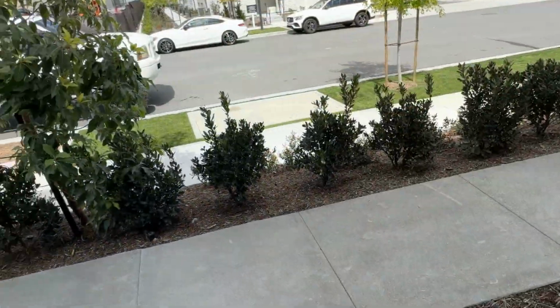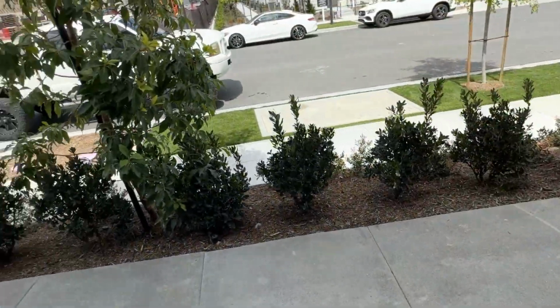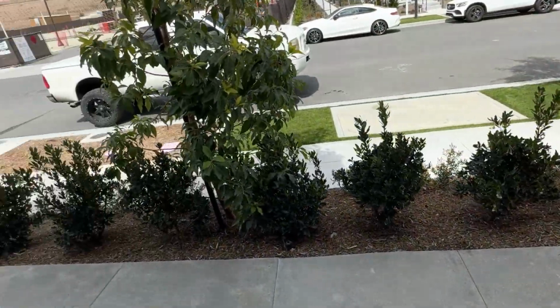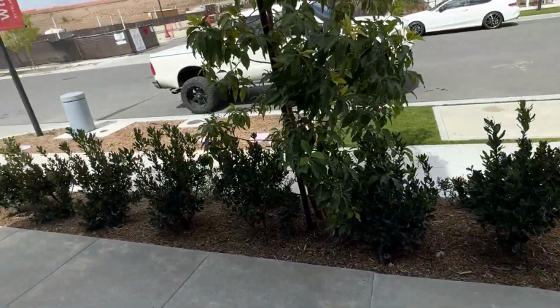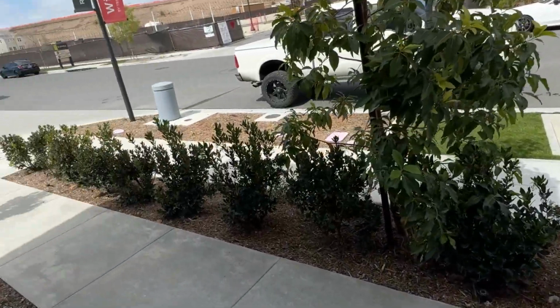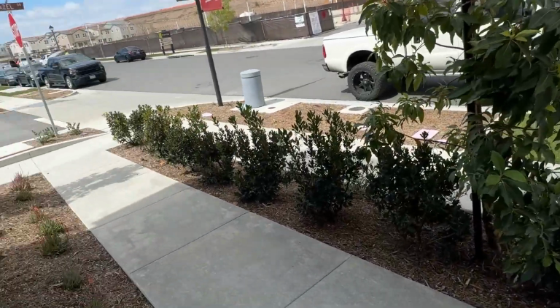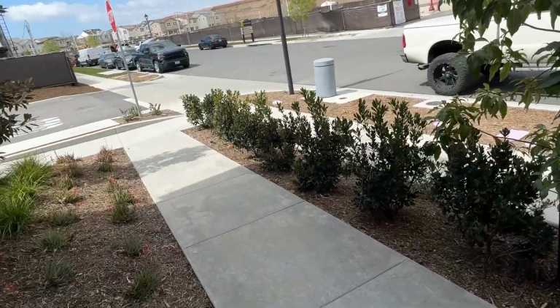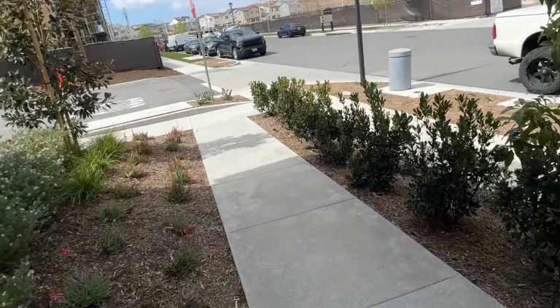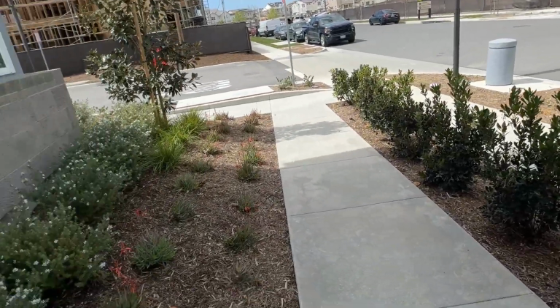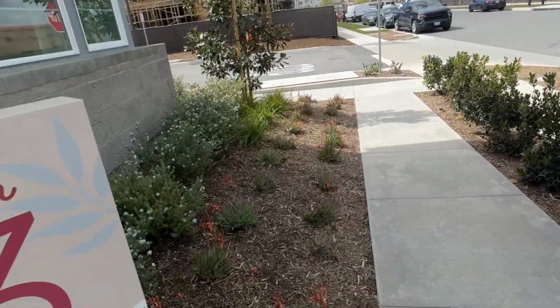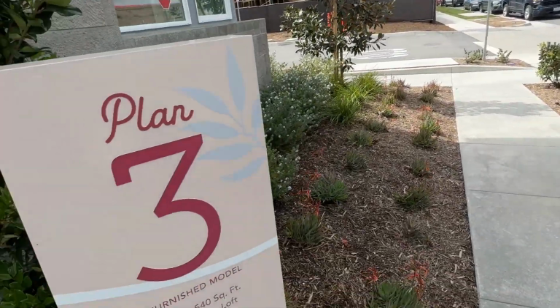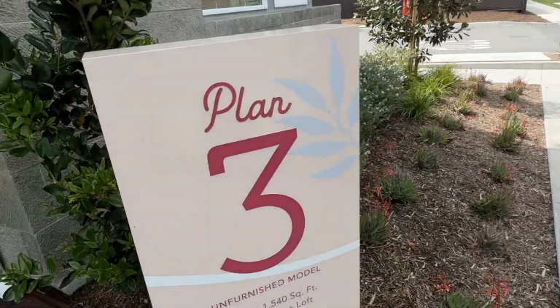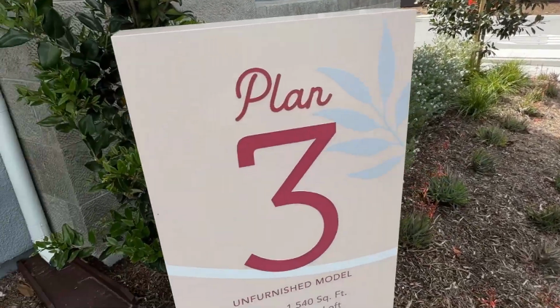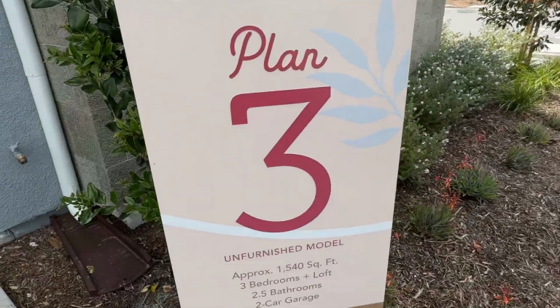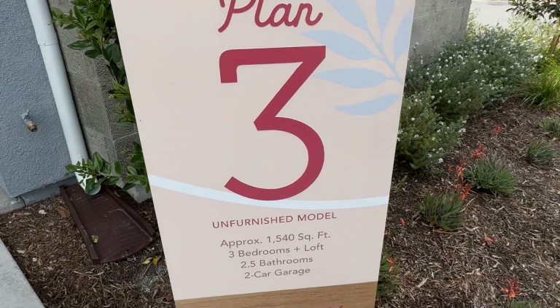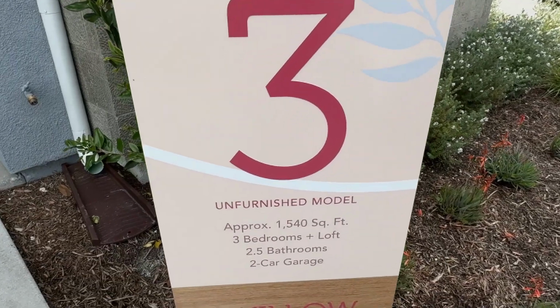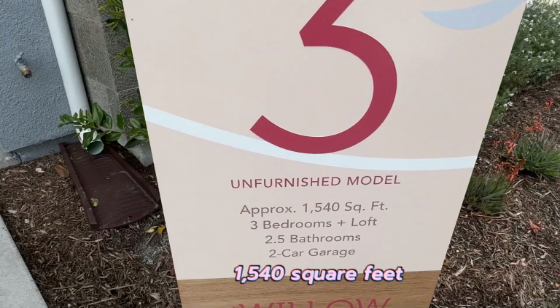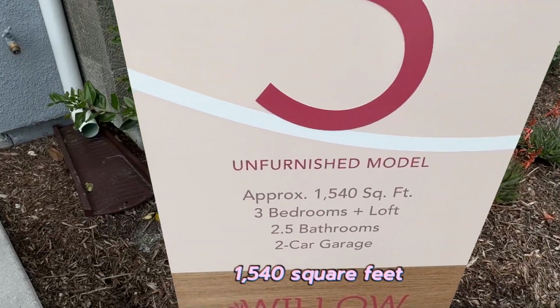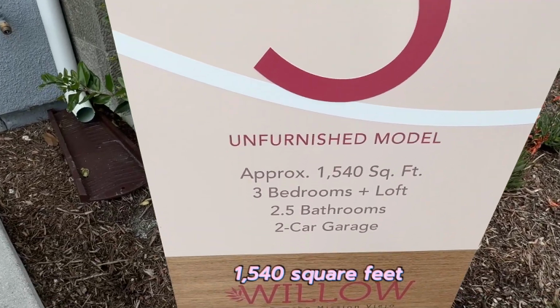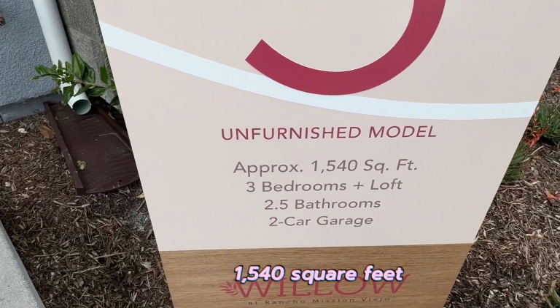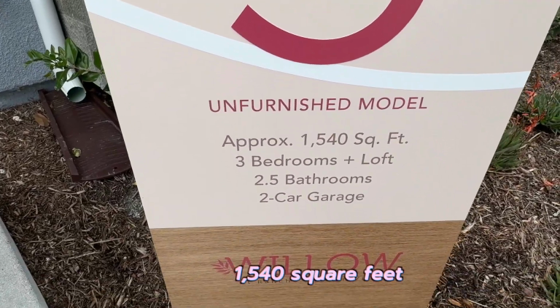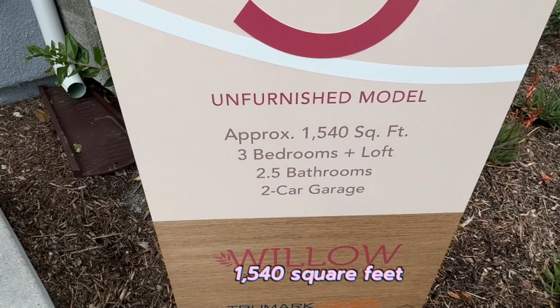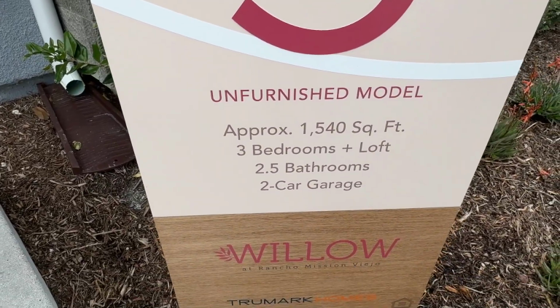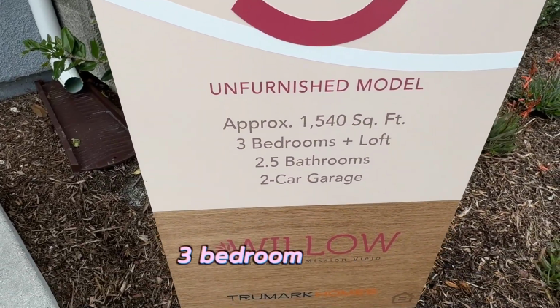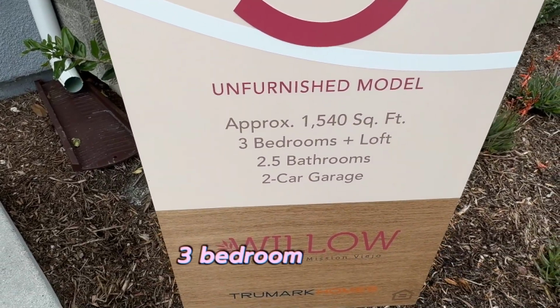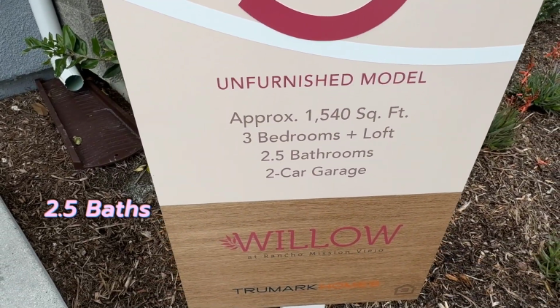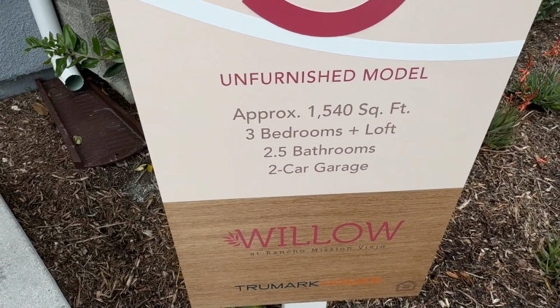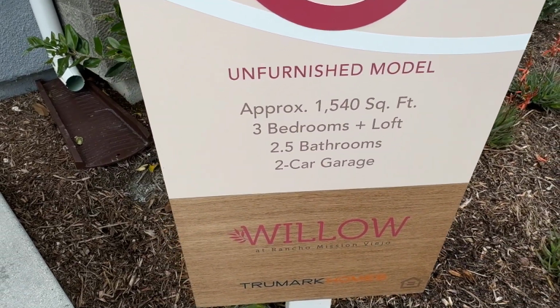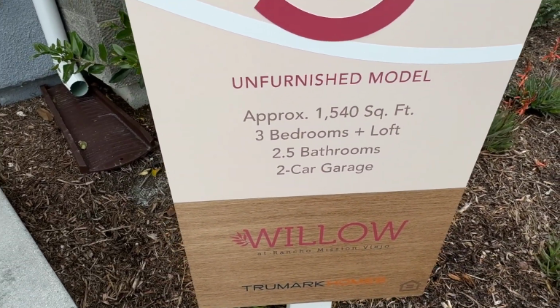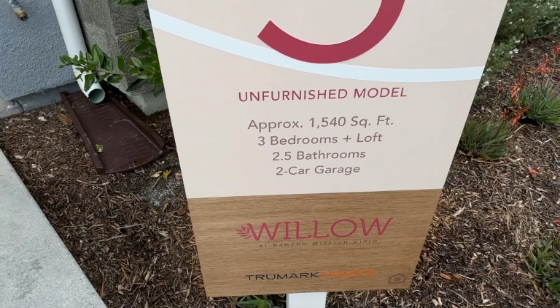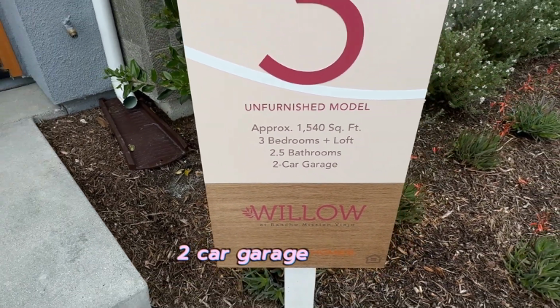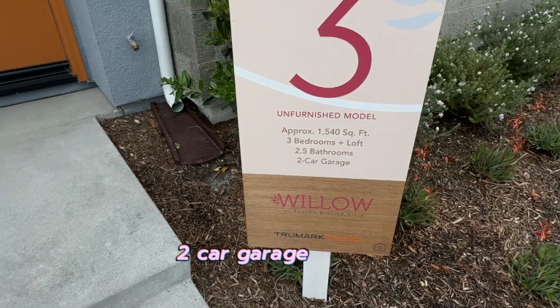So that was Plan 3 — 1,500 square feet, three bedrooms, two and a half baths, a loft, and a two-car garage.